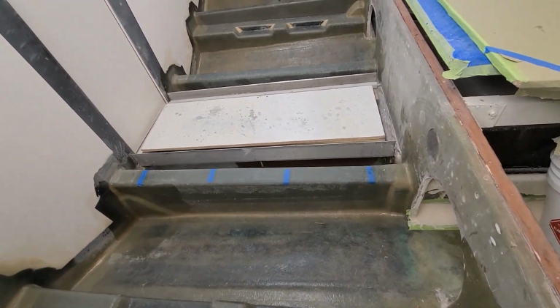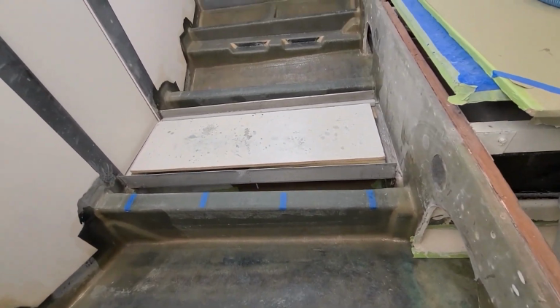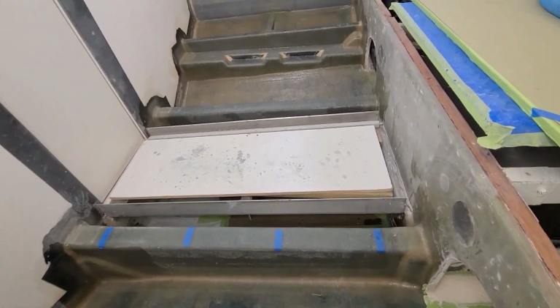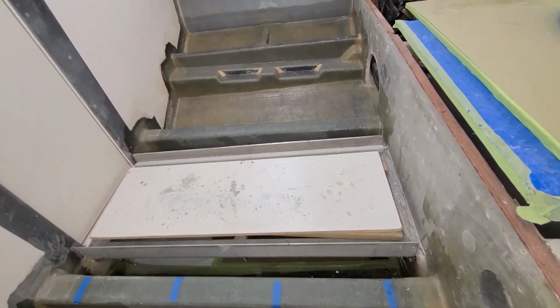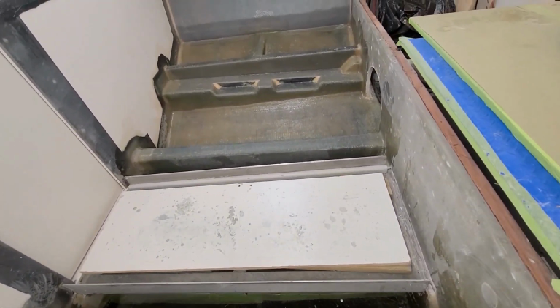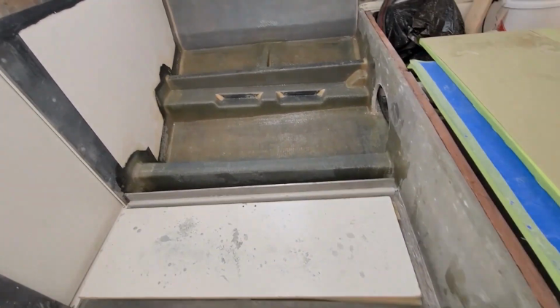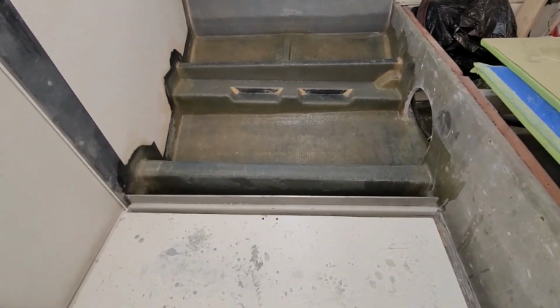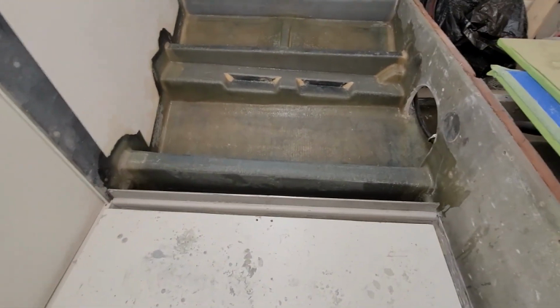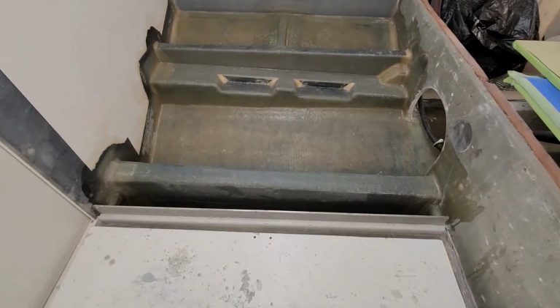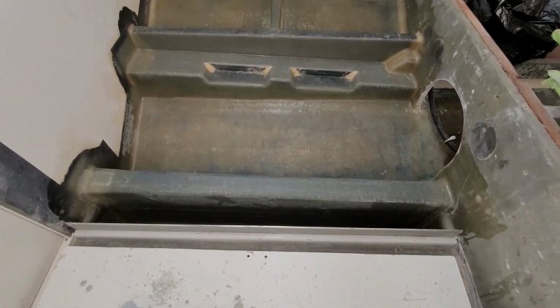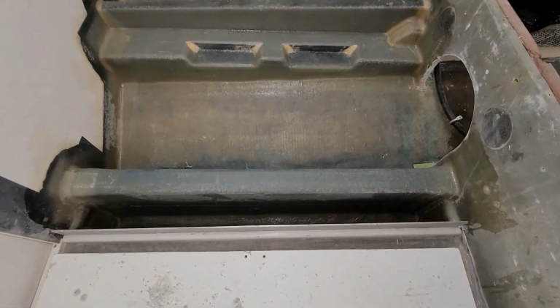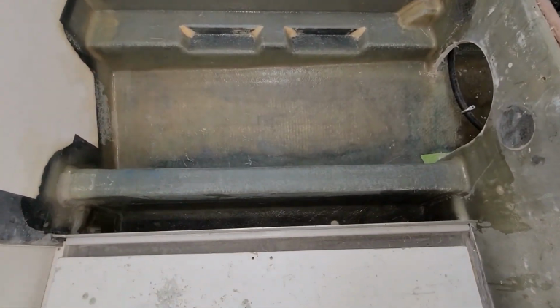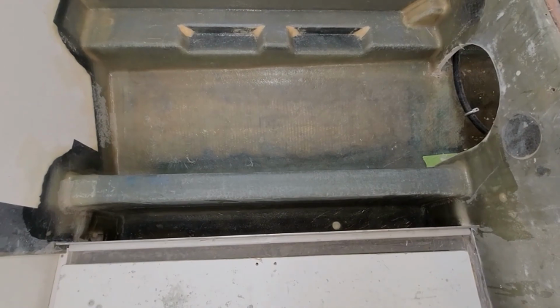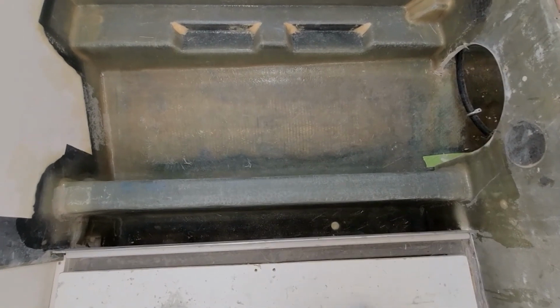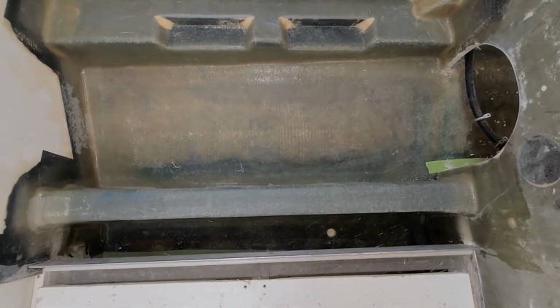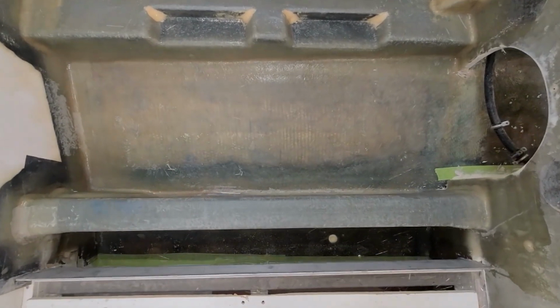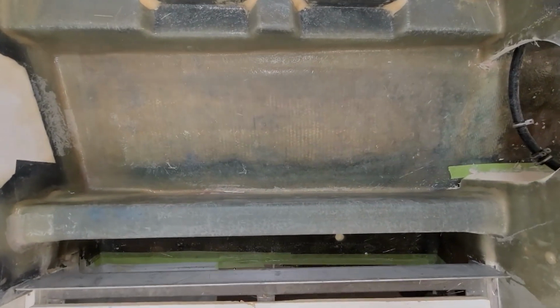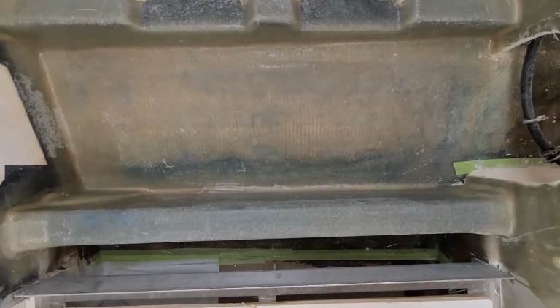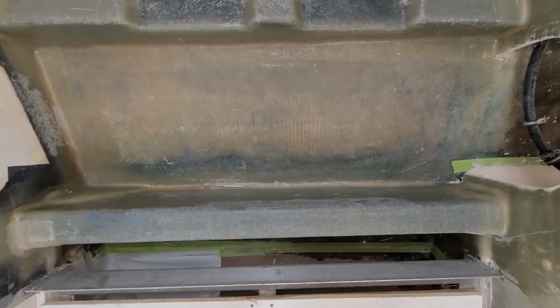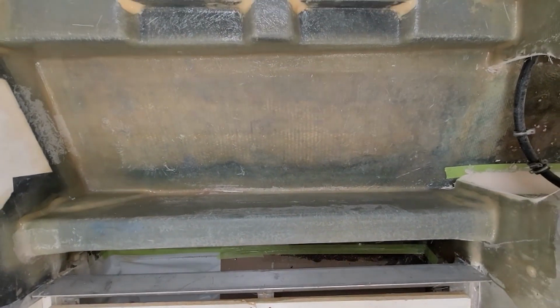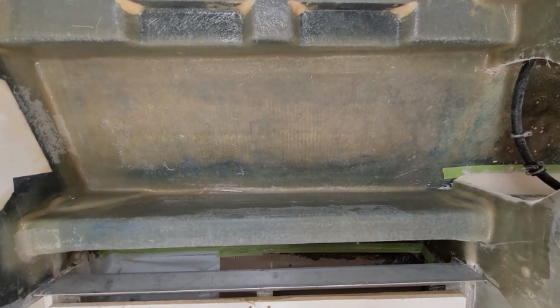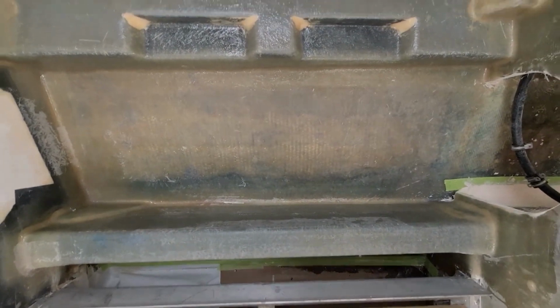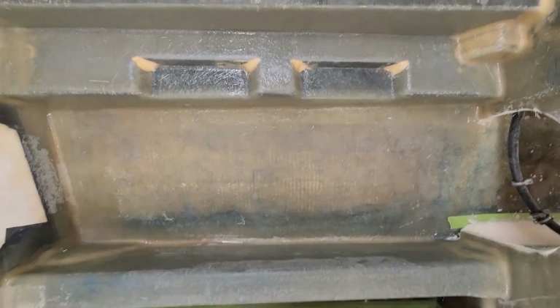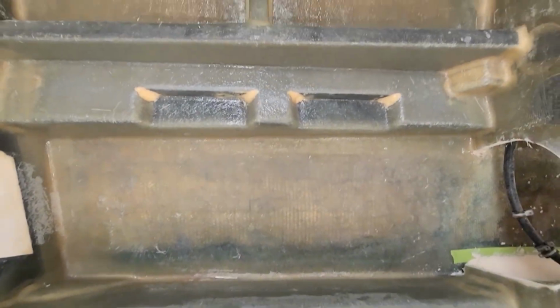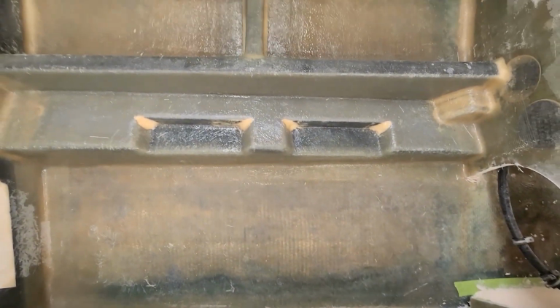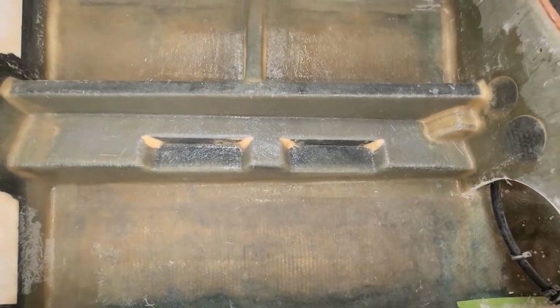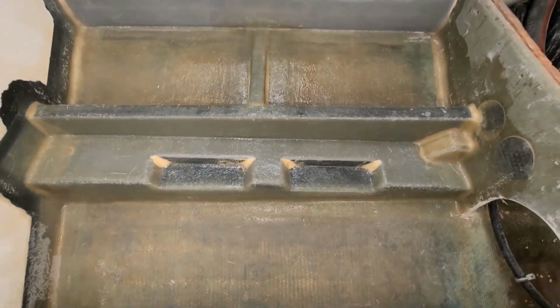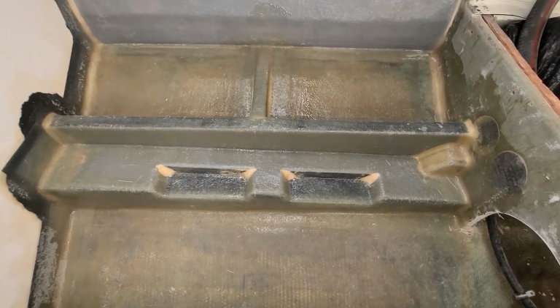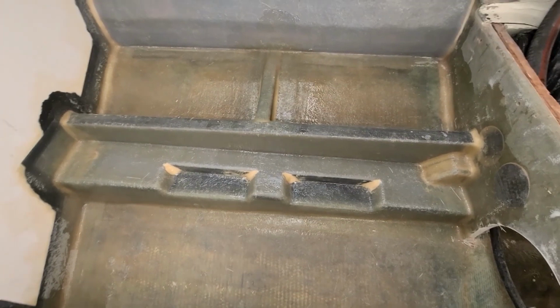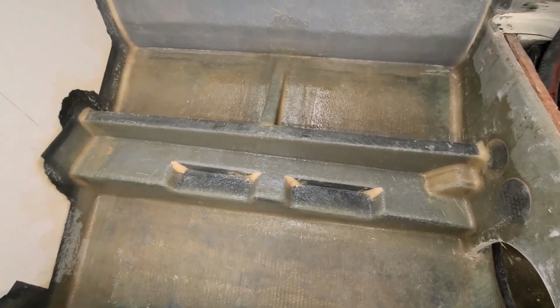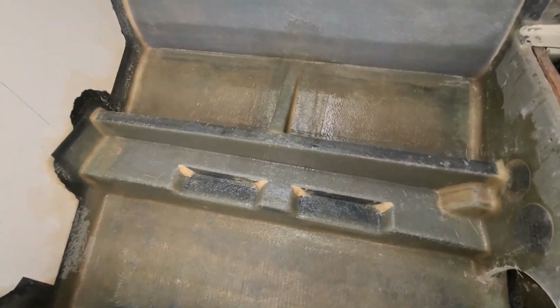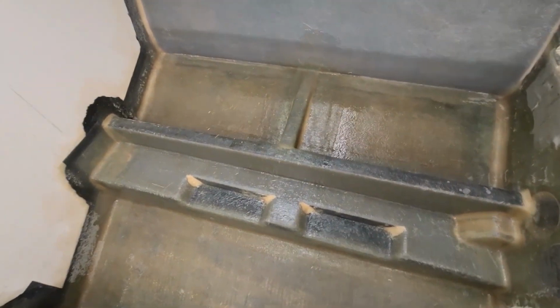There's still the rear bulkhead we'll get to, and we're doing quite a bit of glasswork around the struts and the rudders. That's still yet to come.